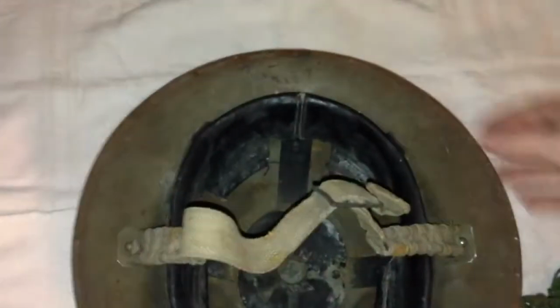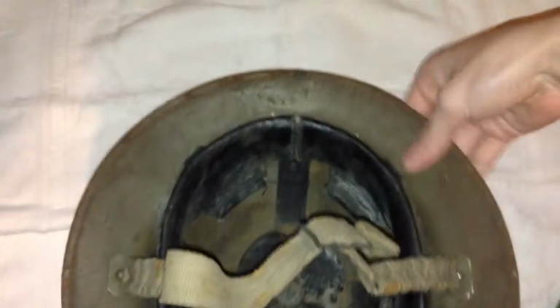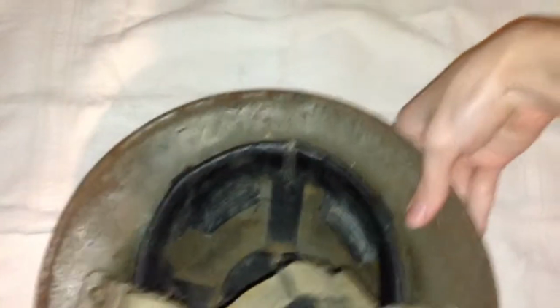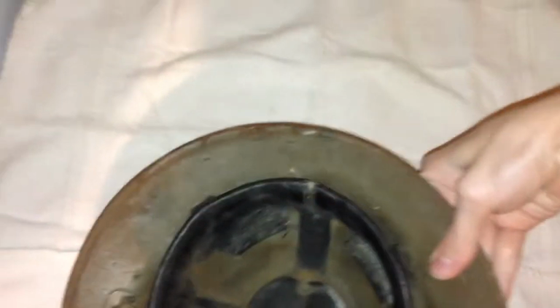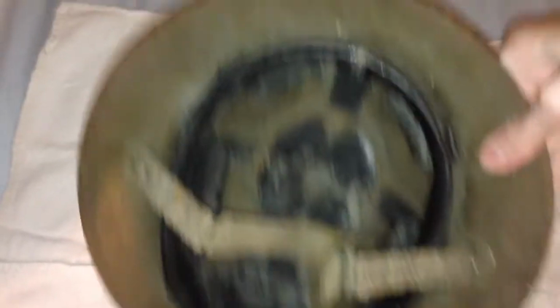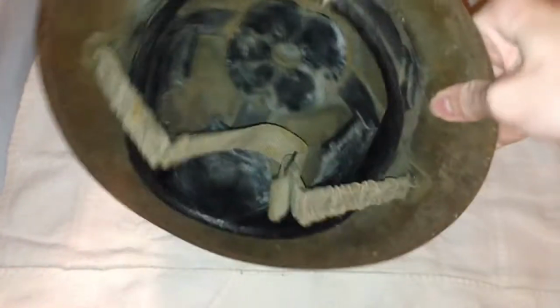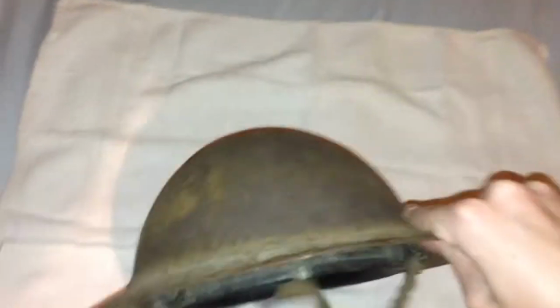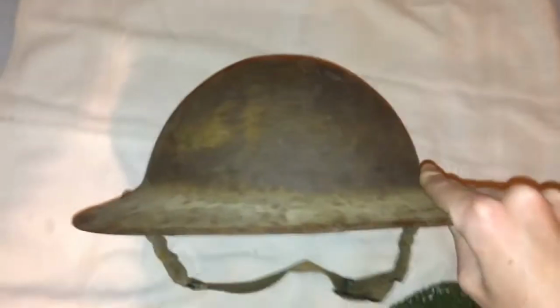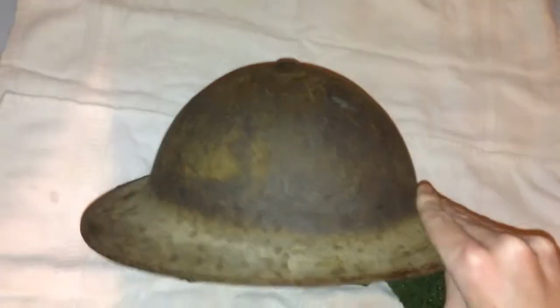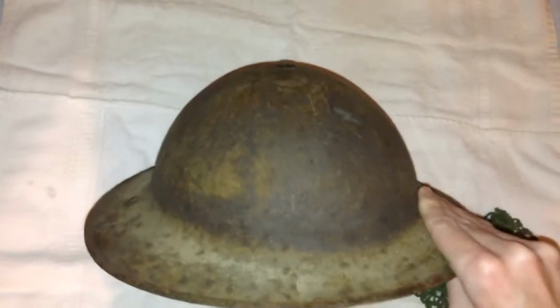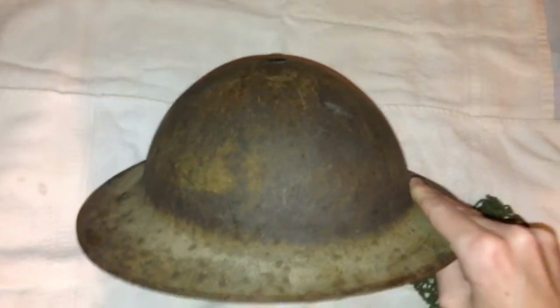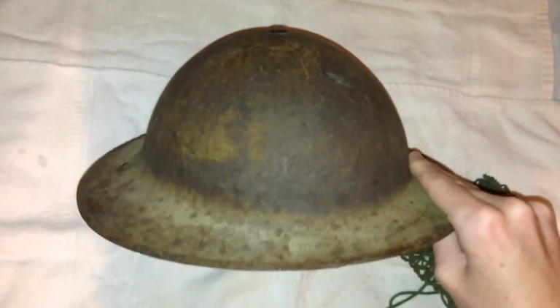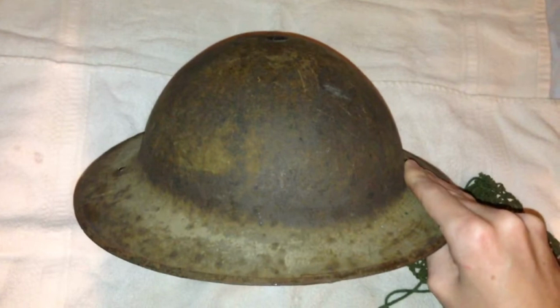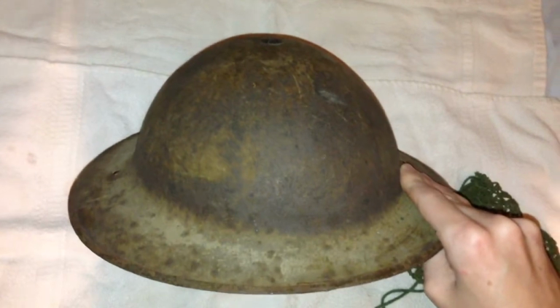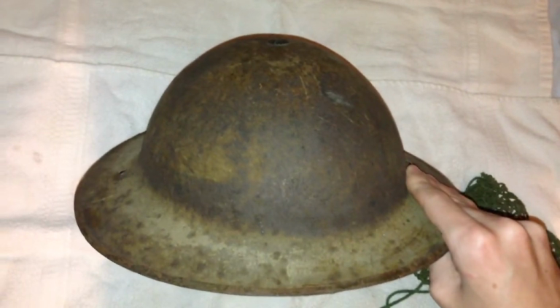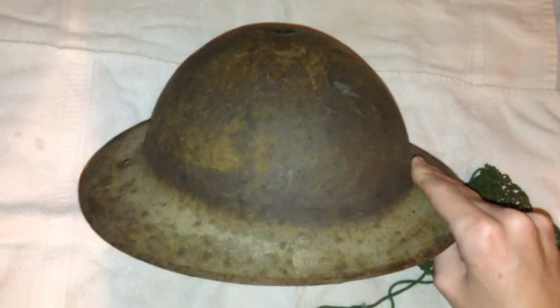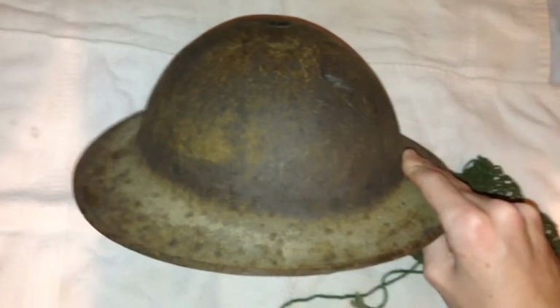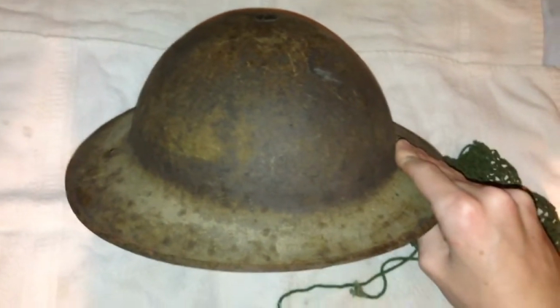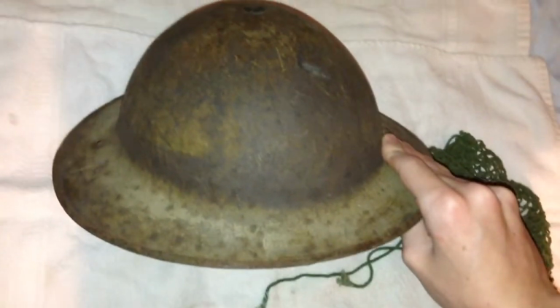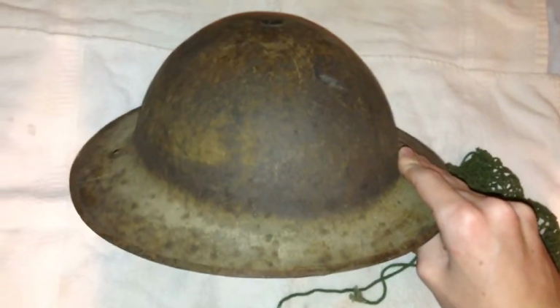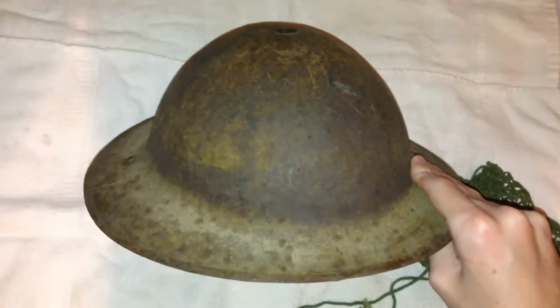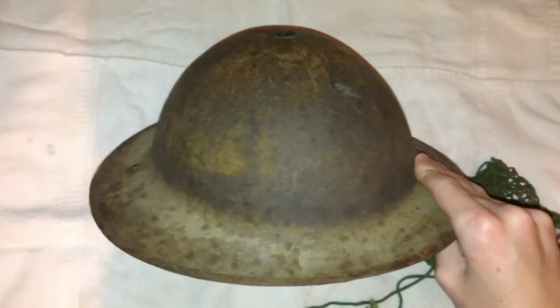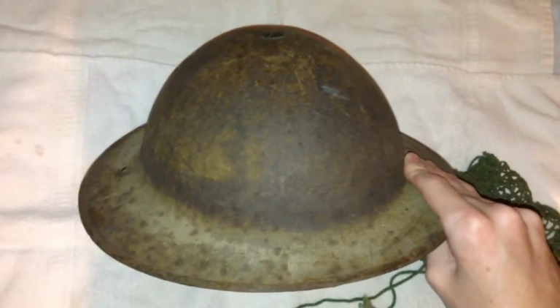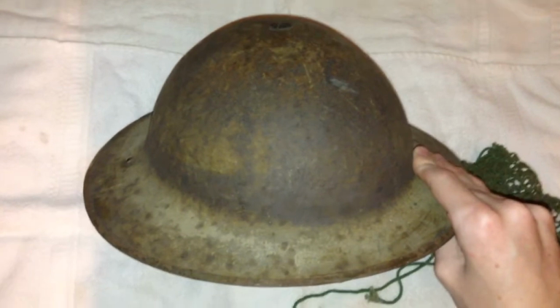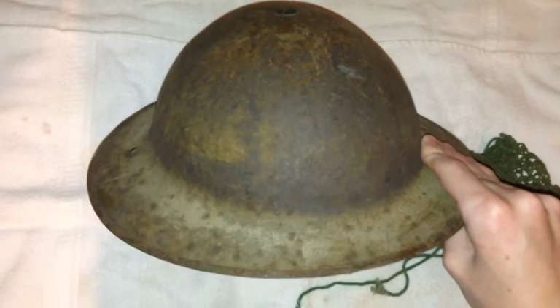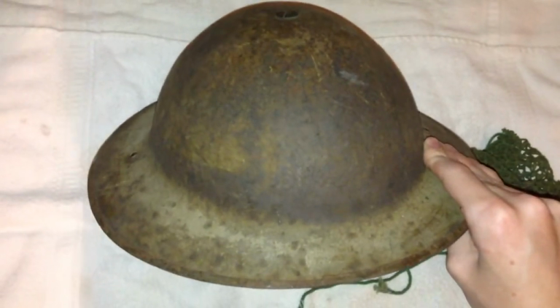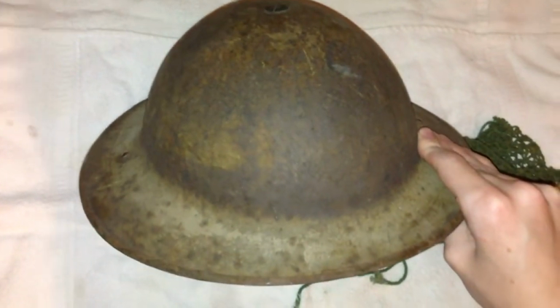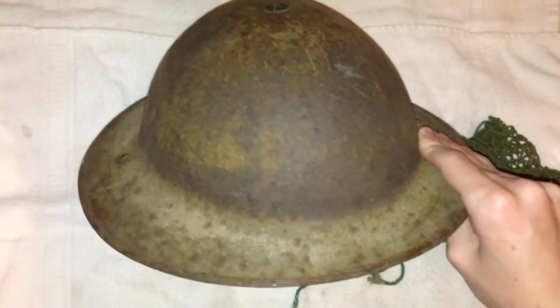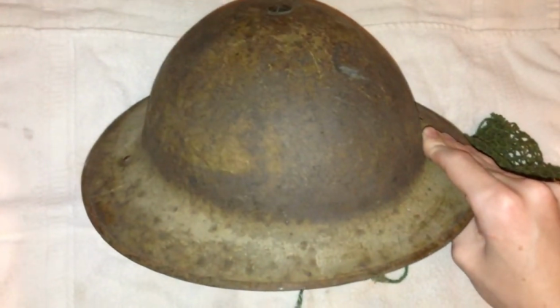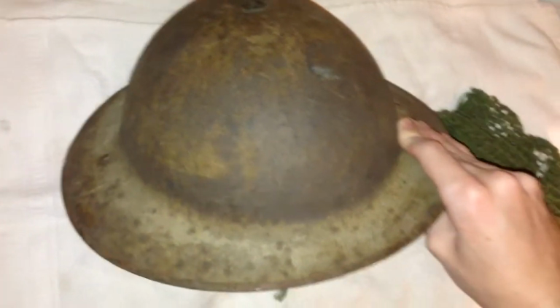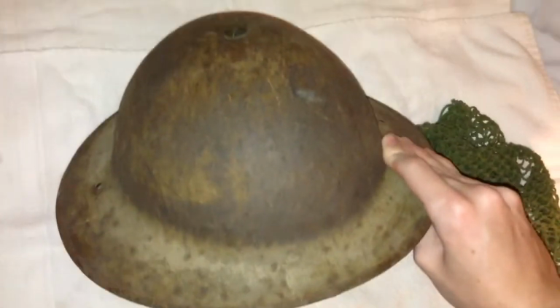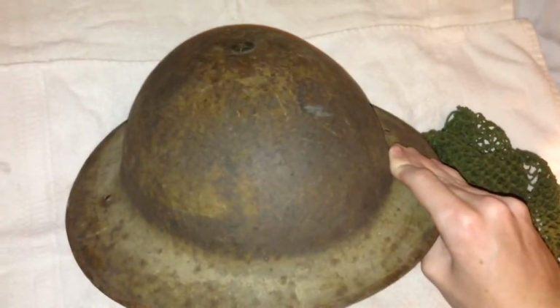Let's turn it over here. As you can see, pretty bad storage — poor storage rust. The camera light is actually making it look a lot worse than it actually does to the human eye. It actually looks pretty cool.